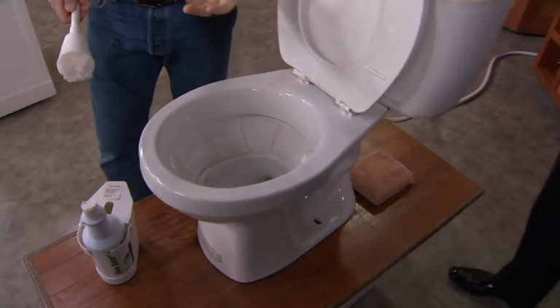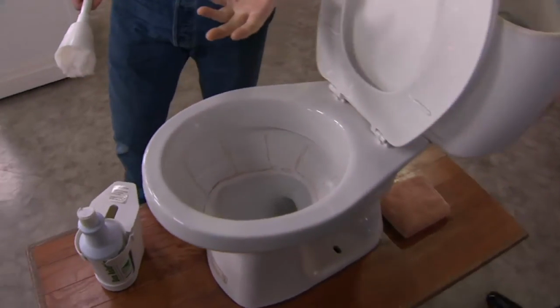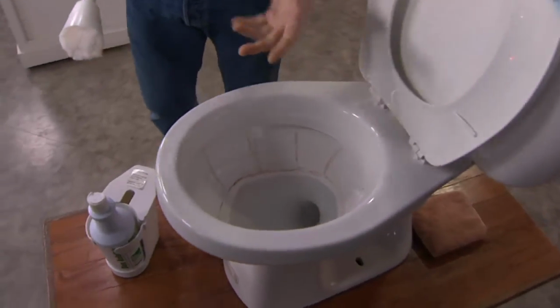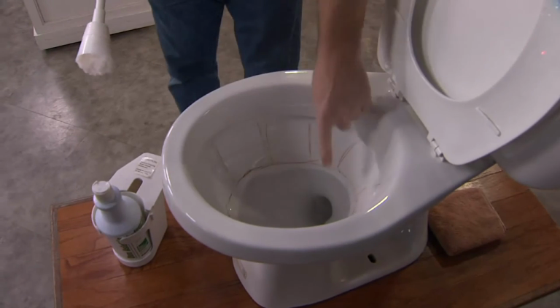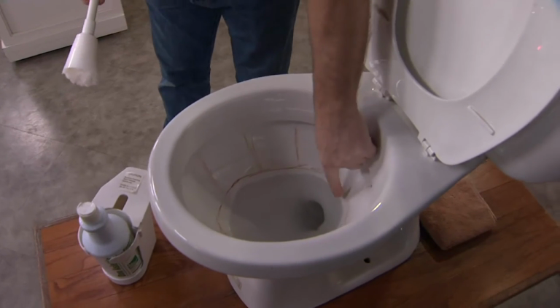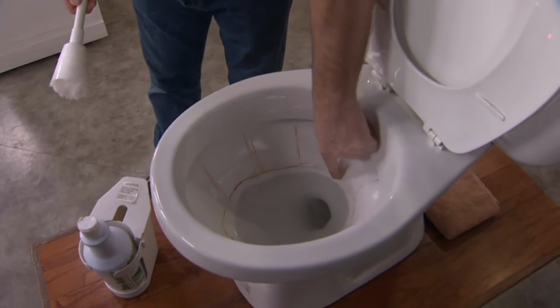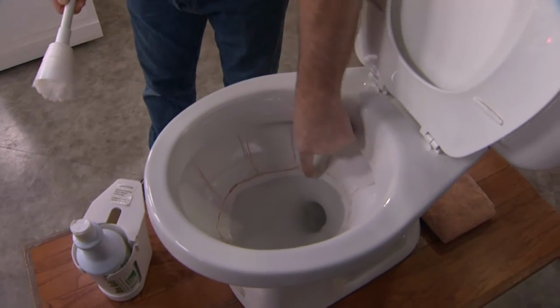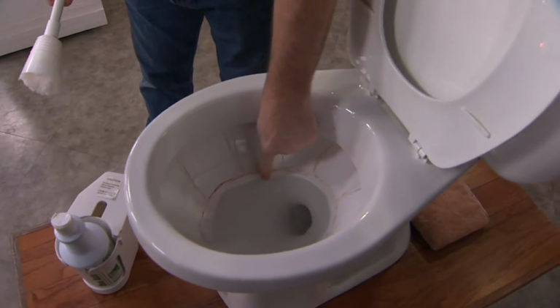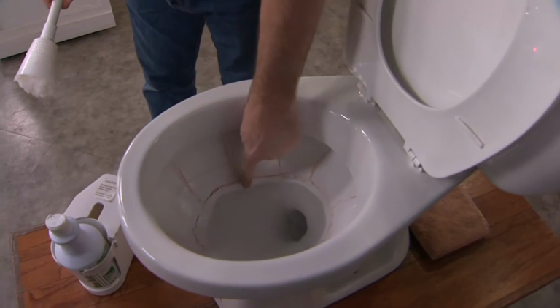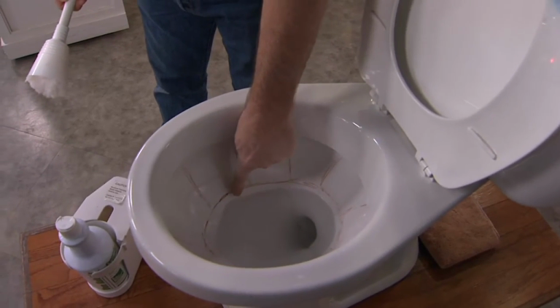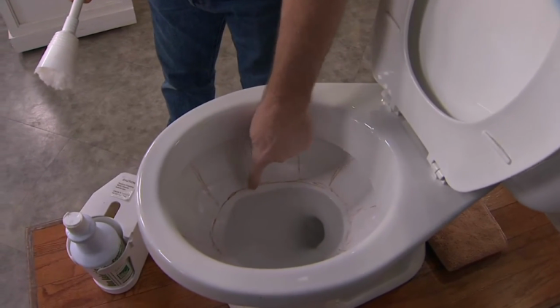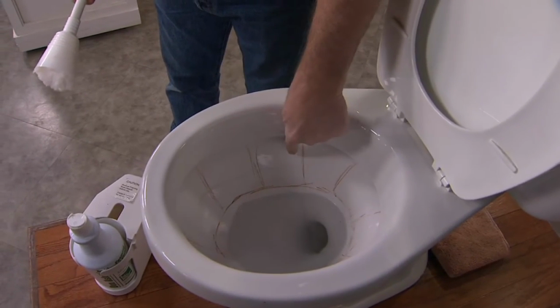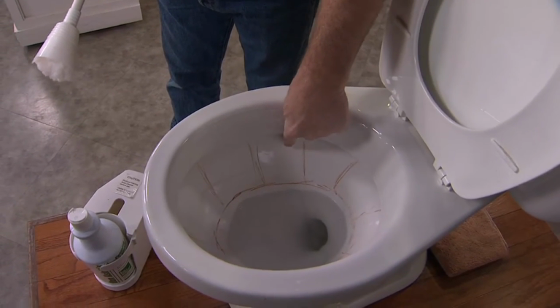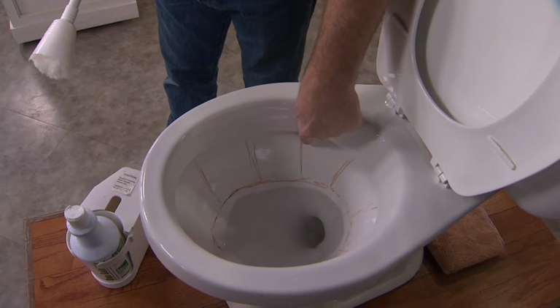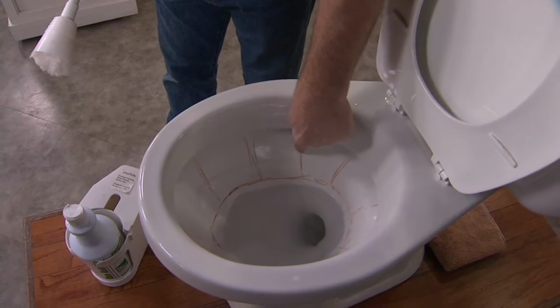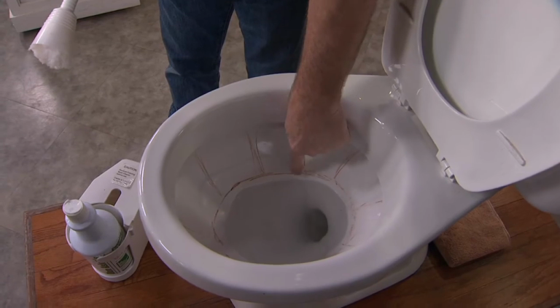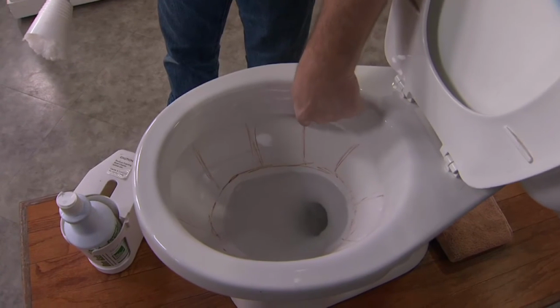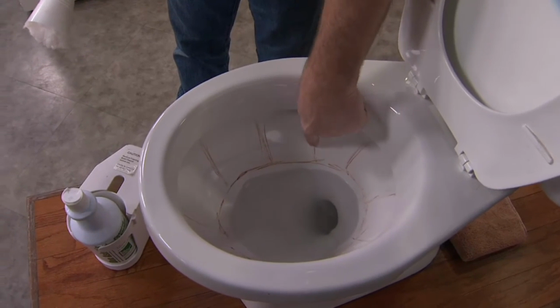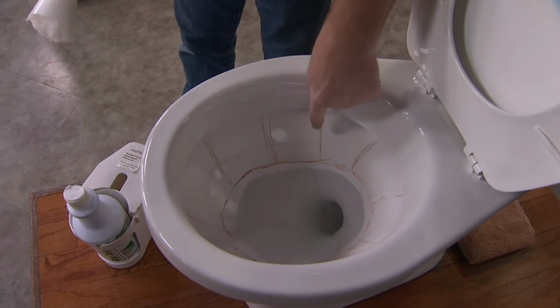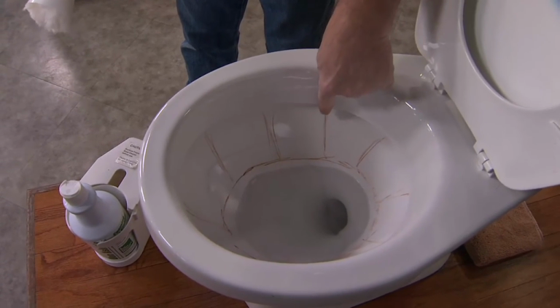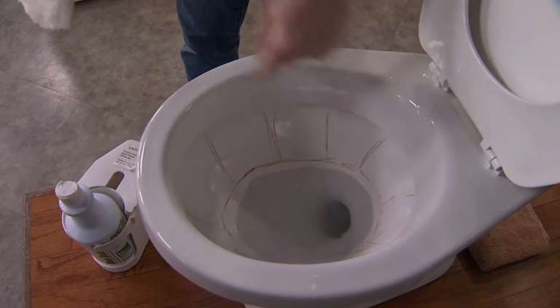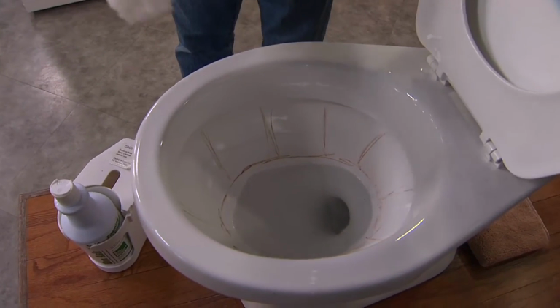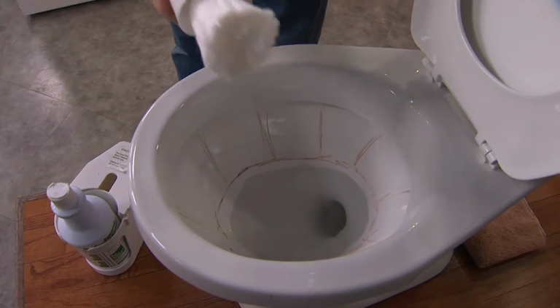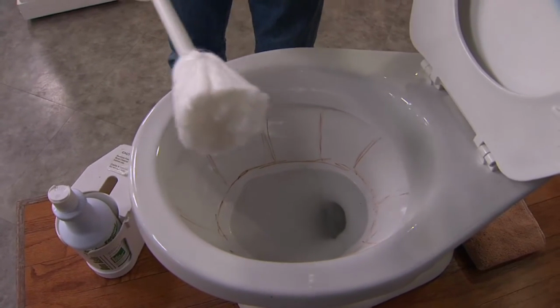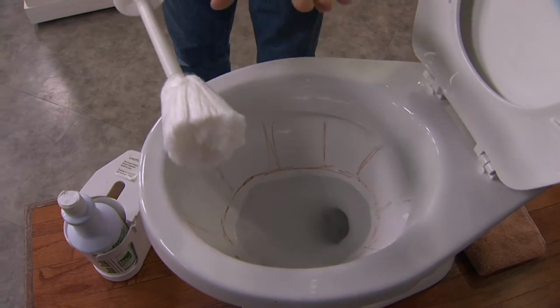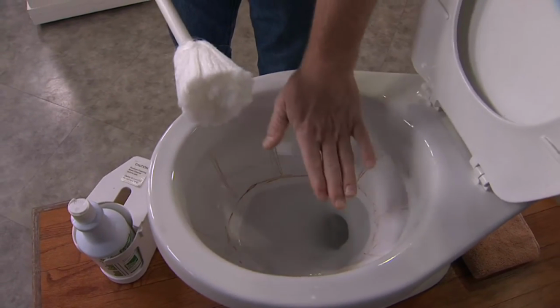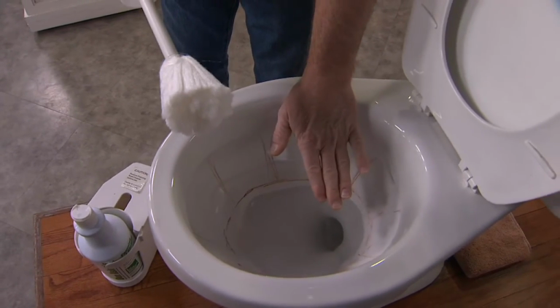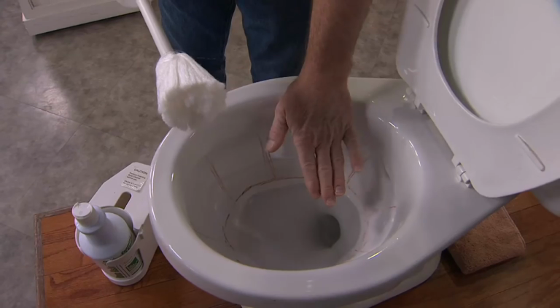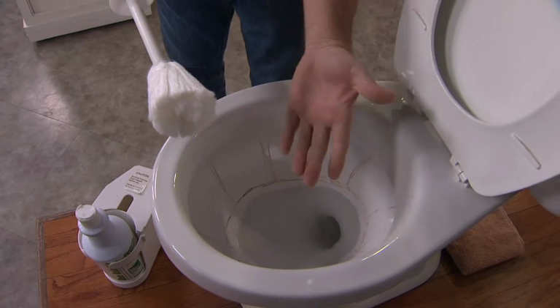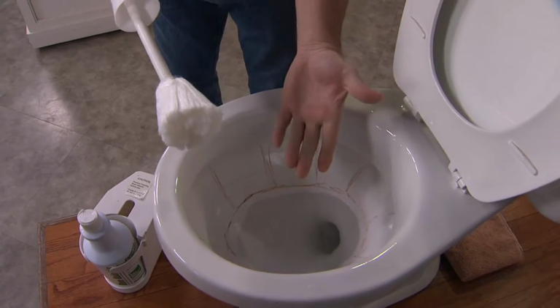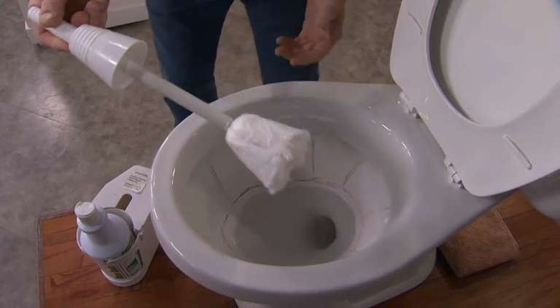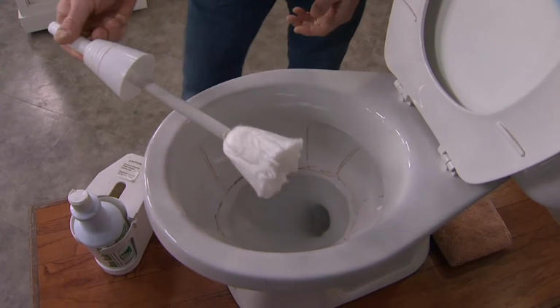If you look at this toilet, you'll see the problem. If you've got well water or water that just isn't very good, you're going to get a ring right at the top of the water line. And if it's really bad water, you get lines running down from the minerals out of your well.